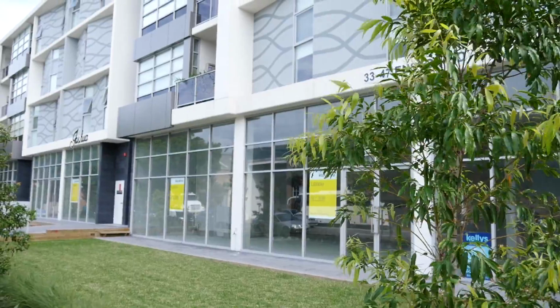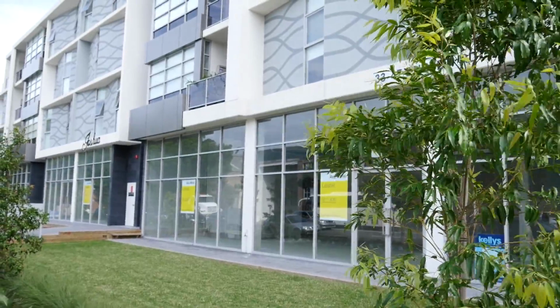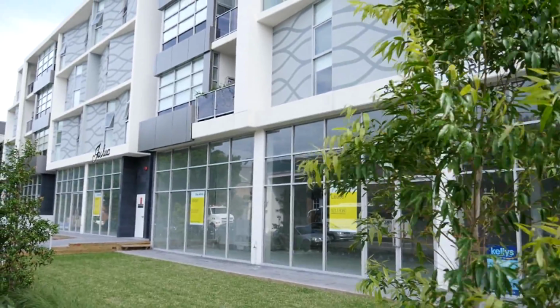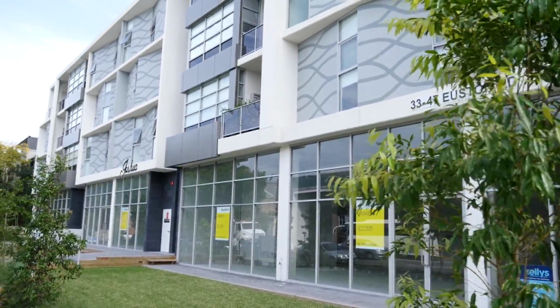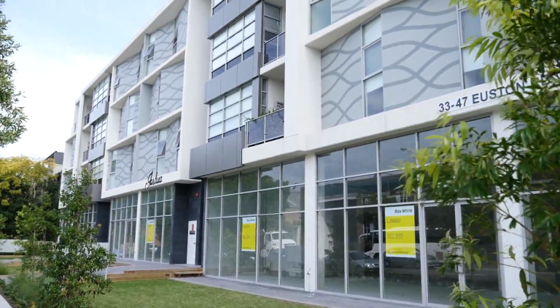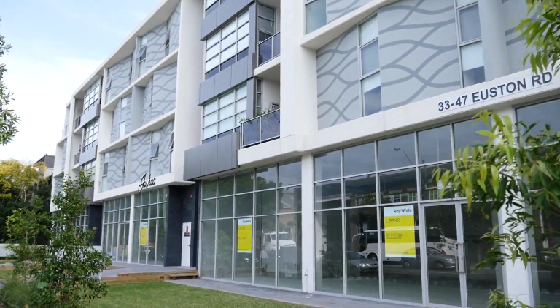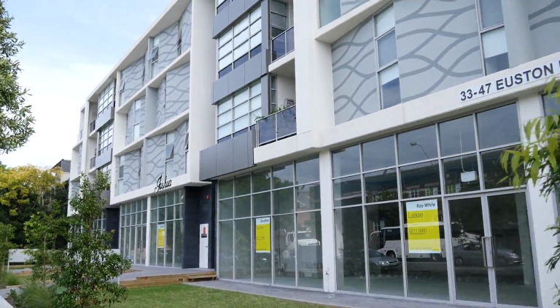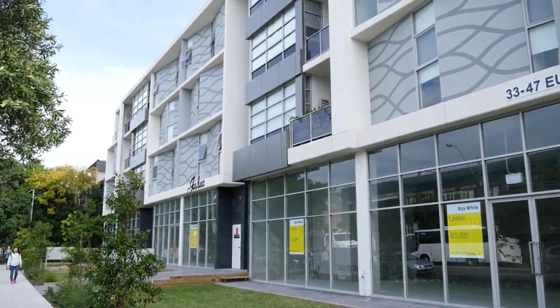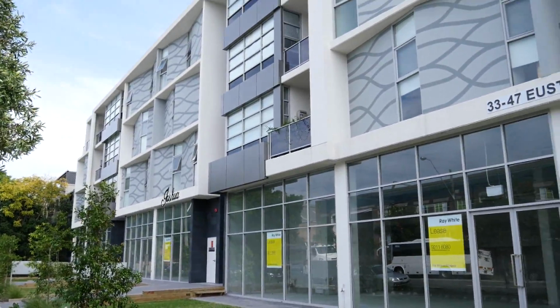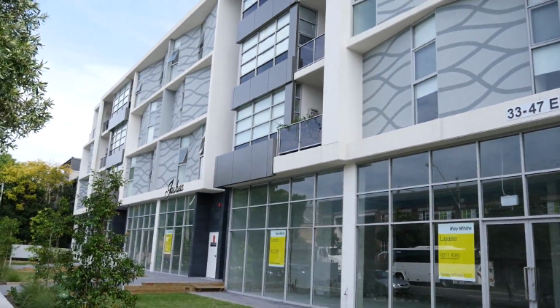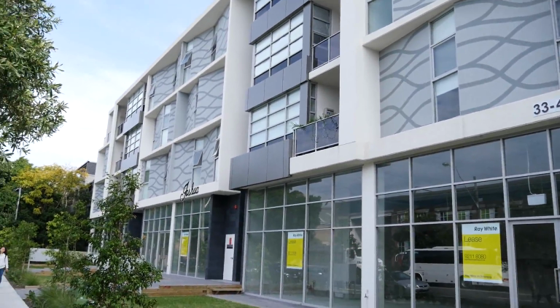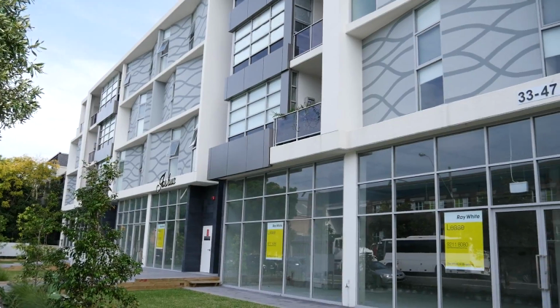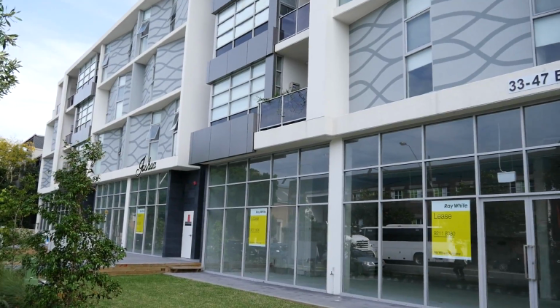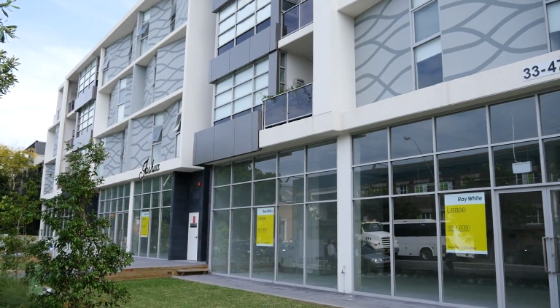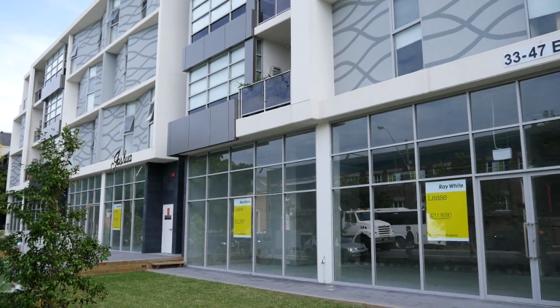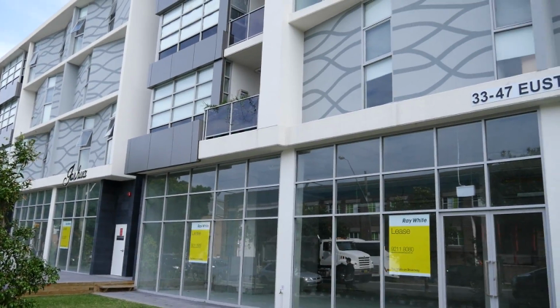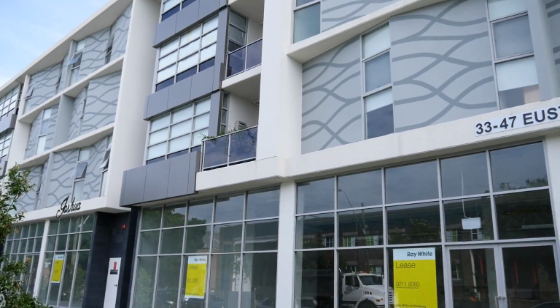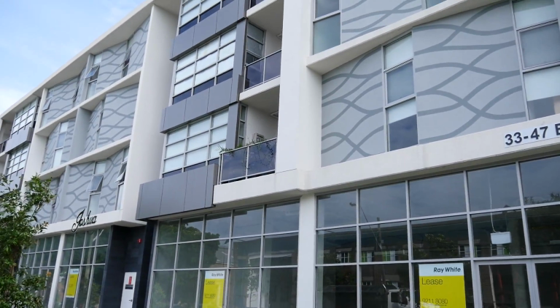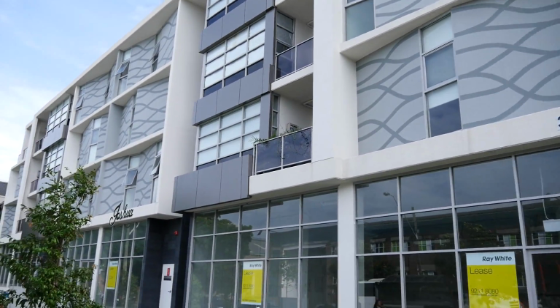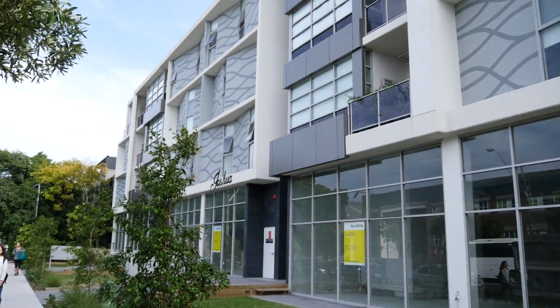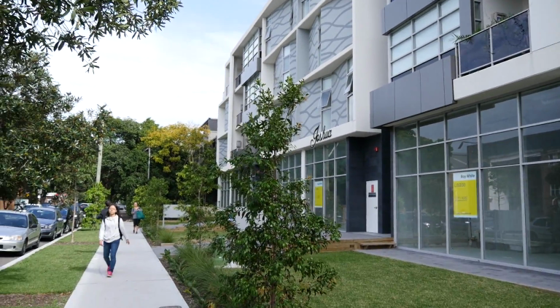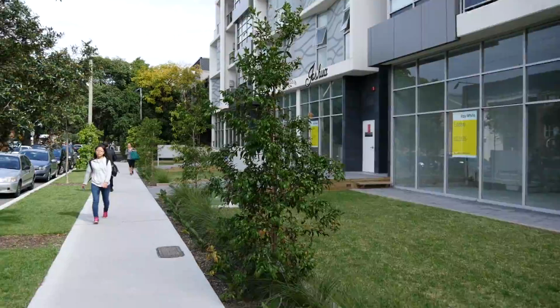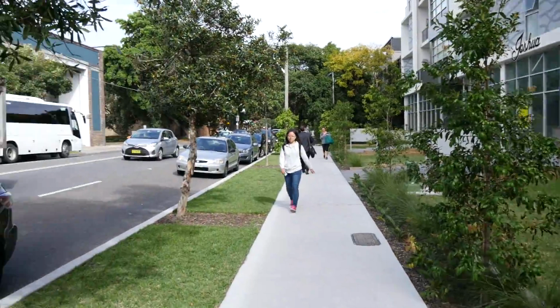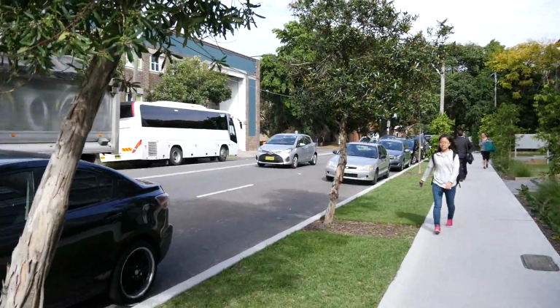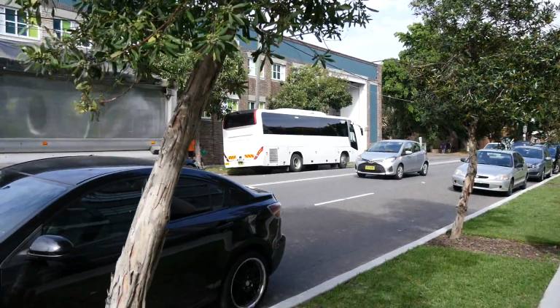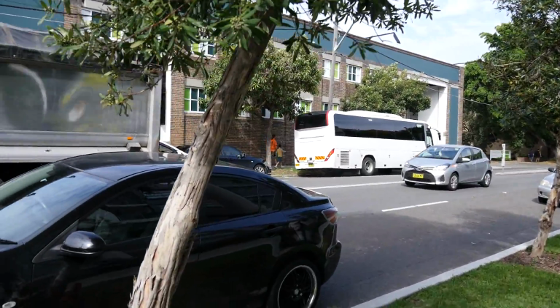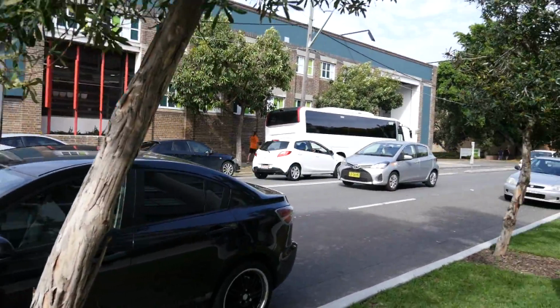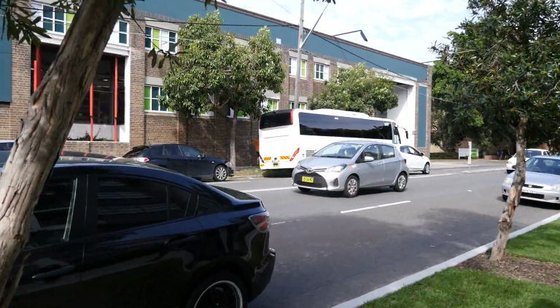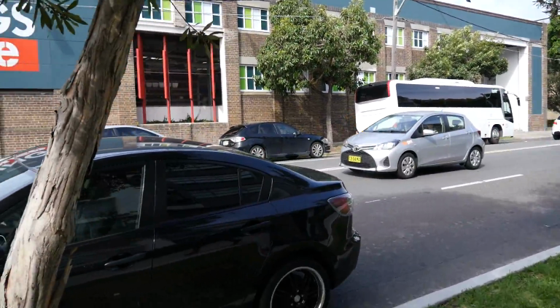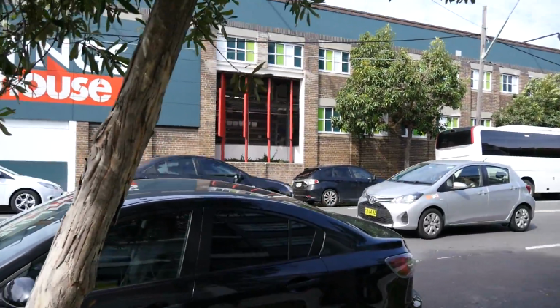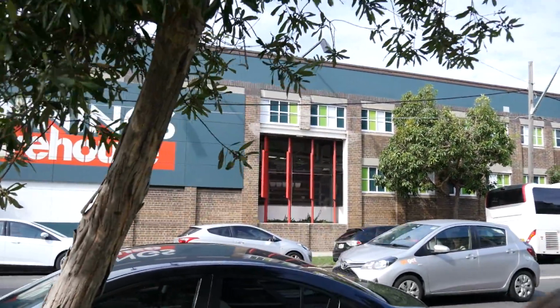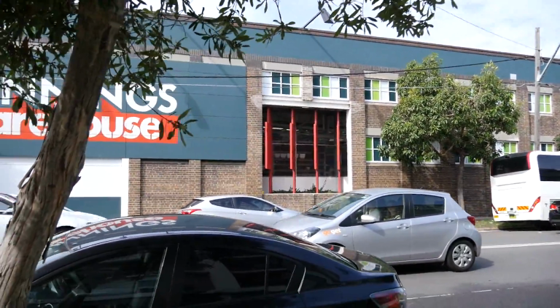We're here at 35 and 33 Ouston Road in Alexandria — this is the outside of the building. It is a main road, so lots of traffic. We're straight opposite Bunnings Warehouse.